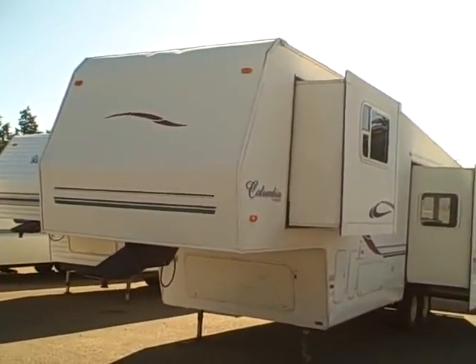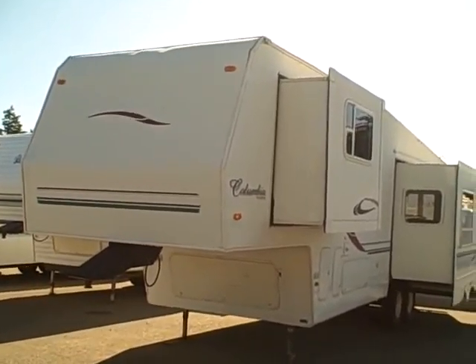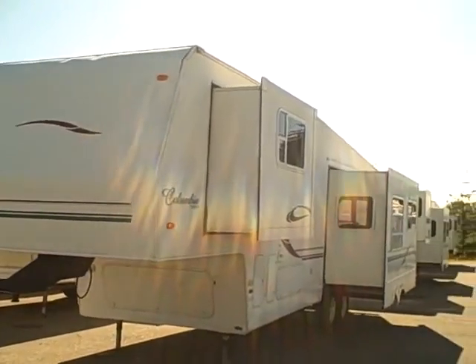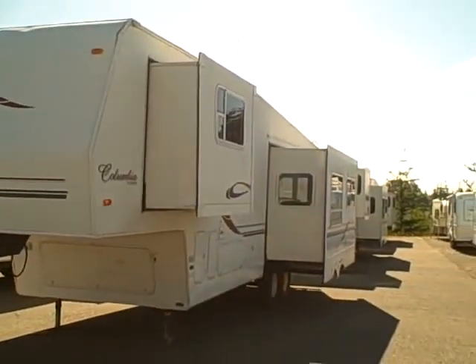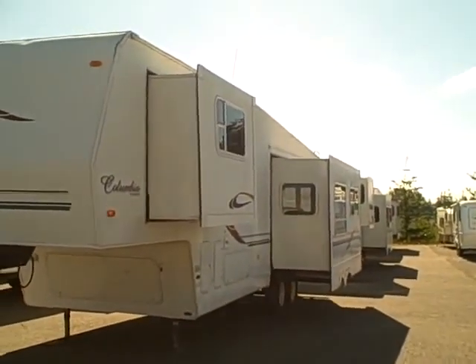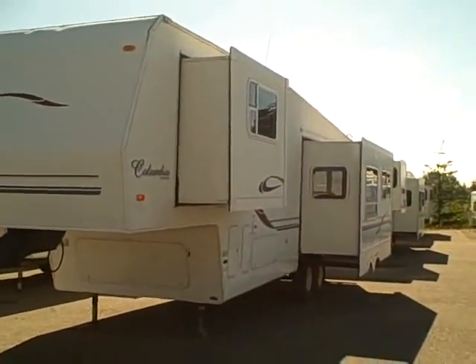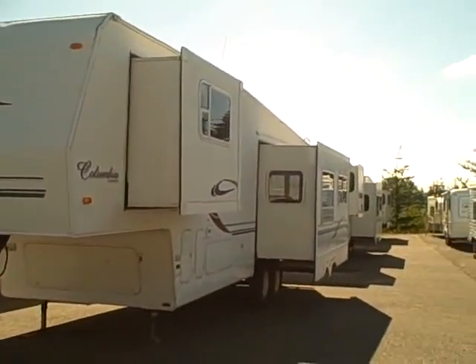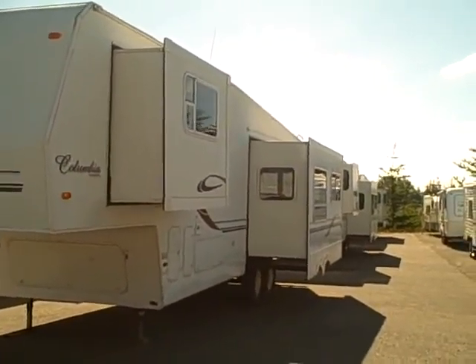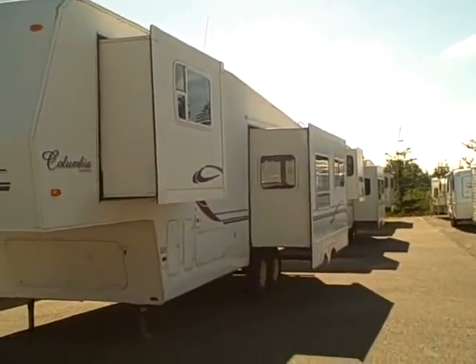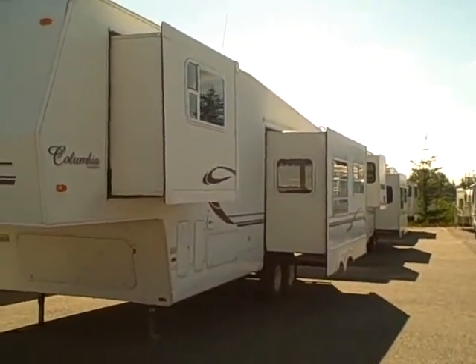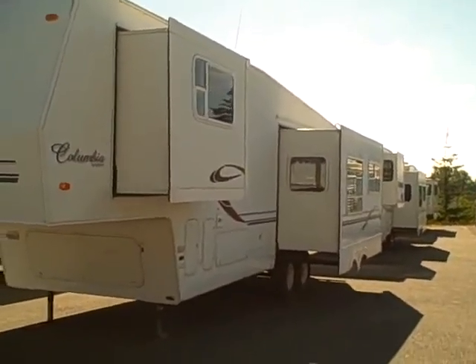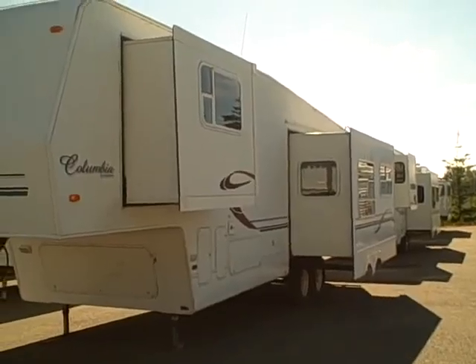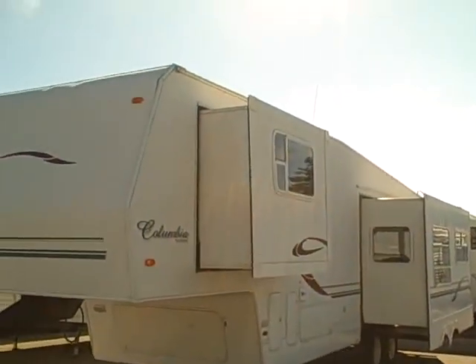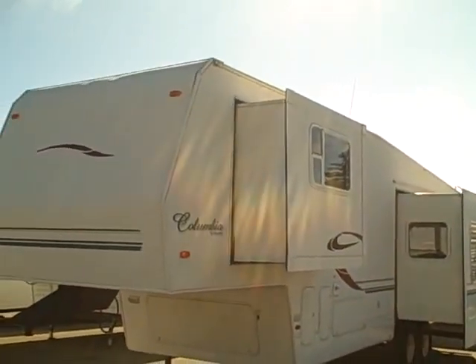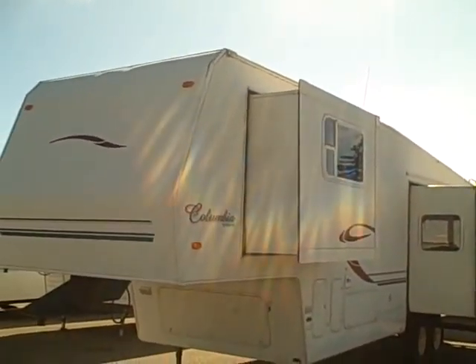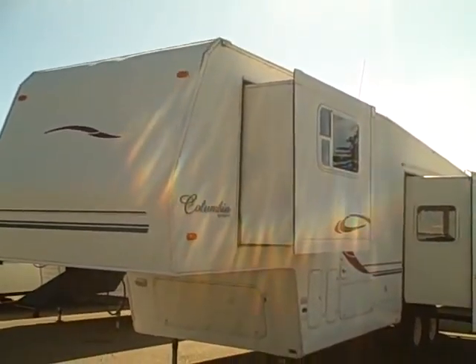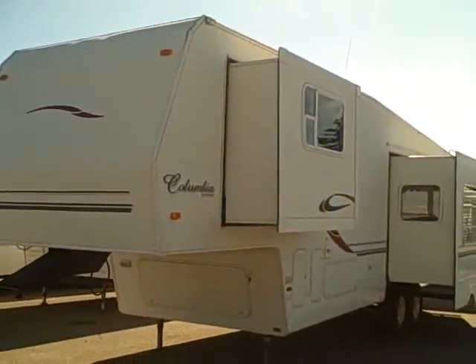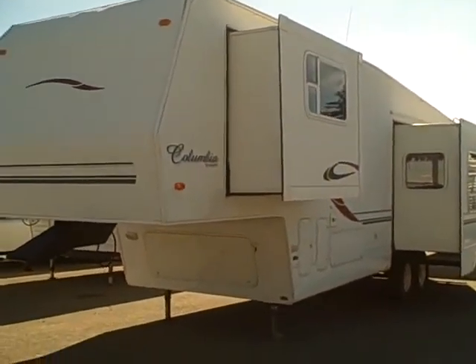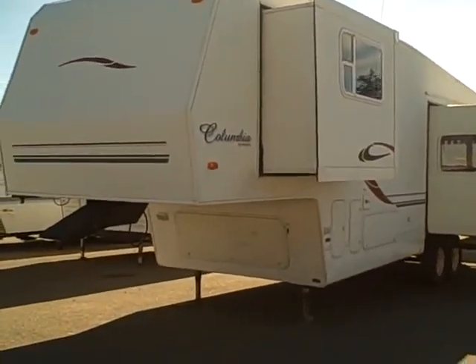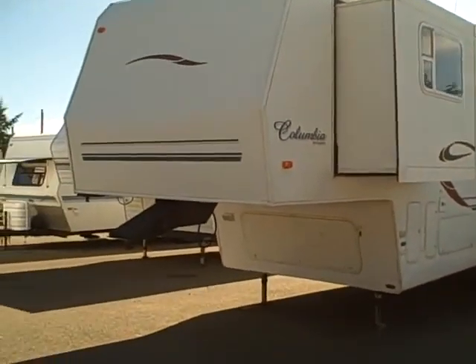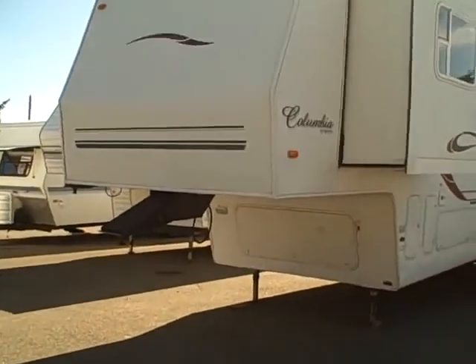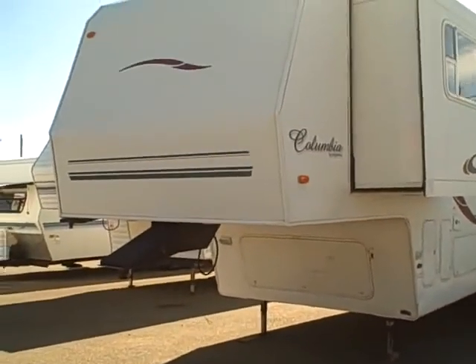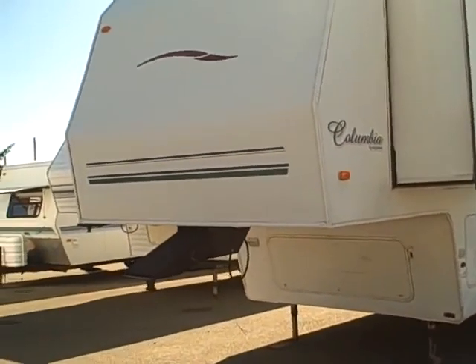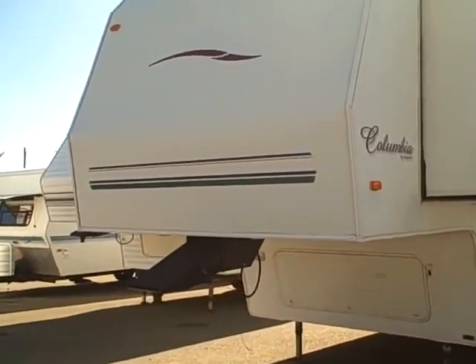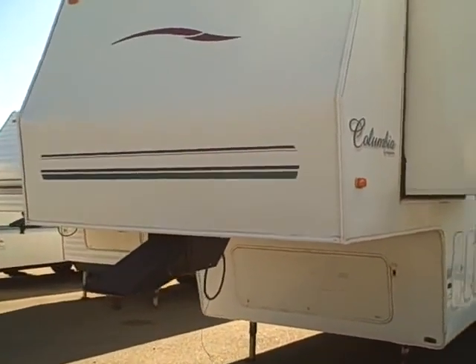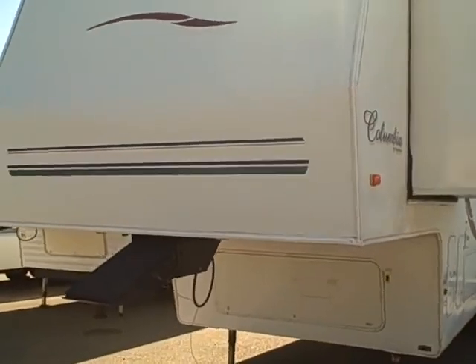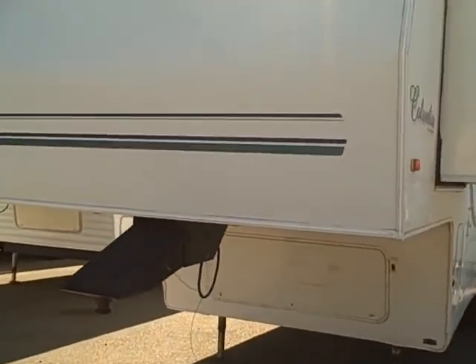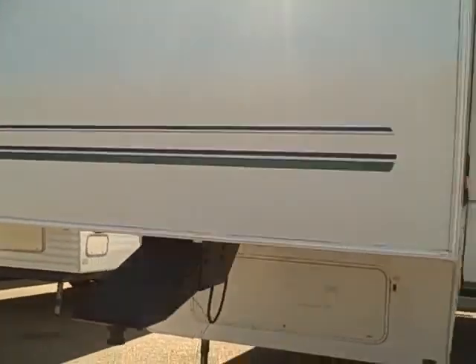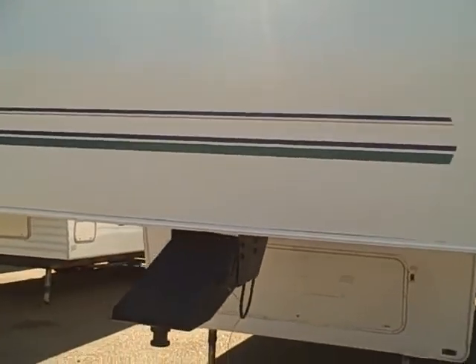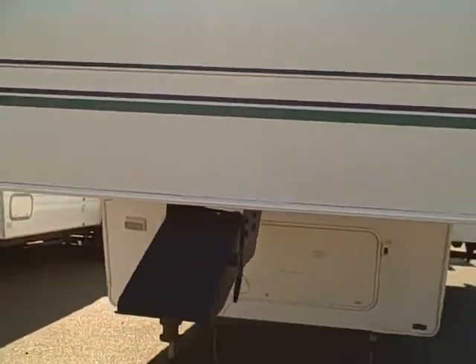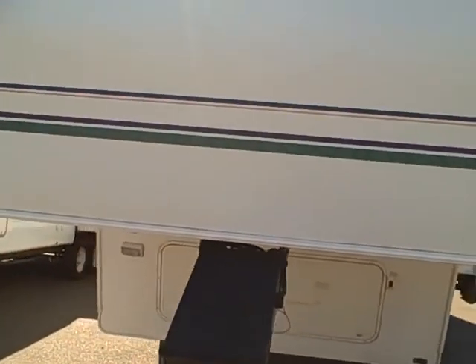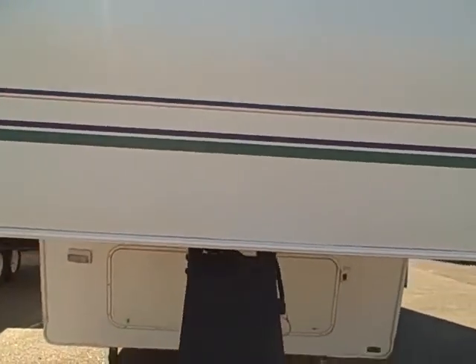29 foot double slide — you can see it's got the big slide in the rear living area and a bedroom slide as well. Fiberglass exterior, this RV is value priced — a great home, great guest home.